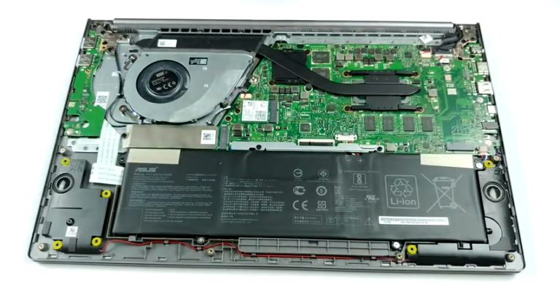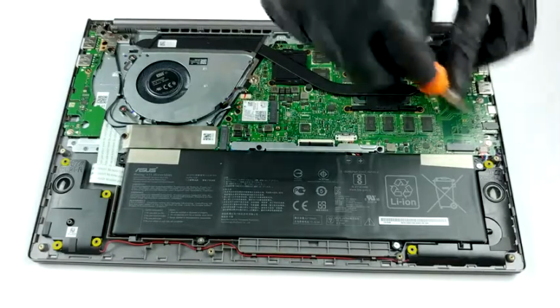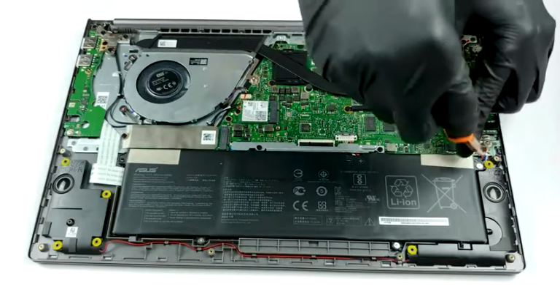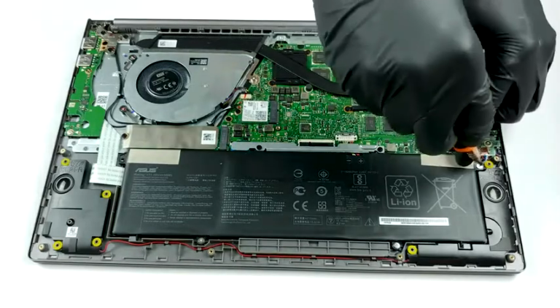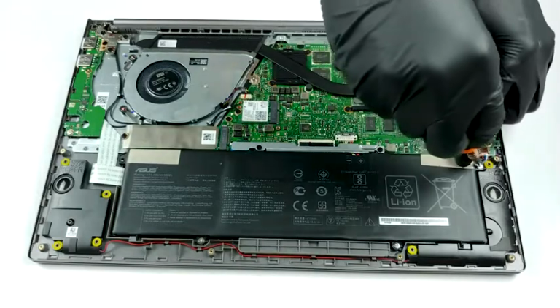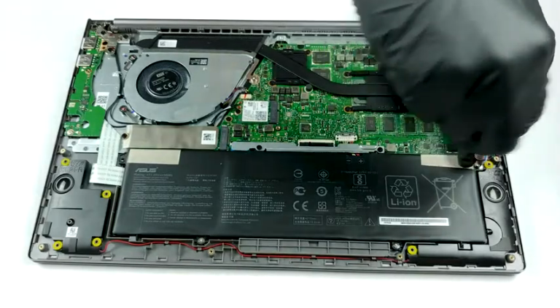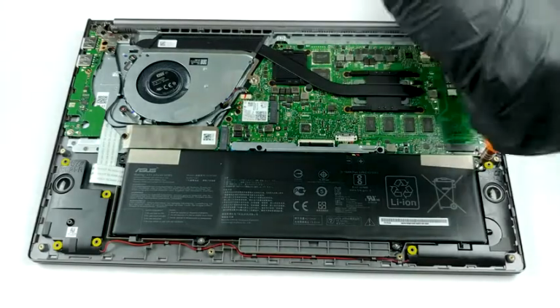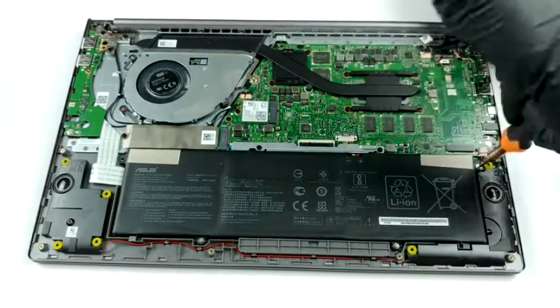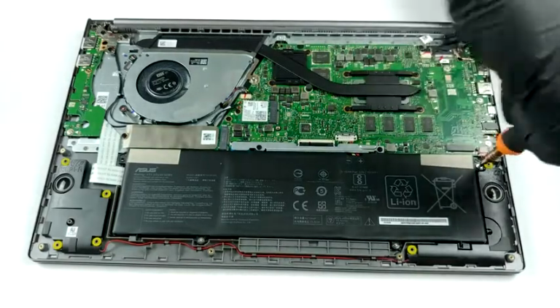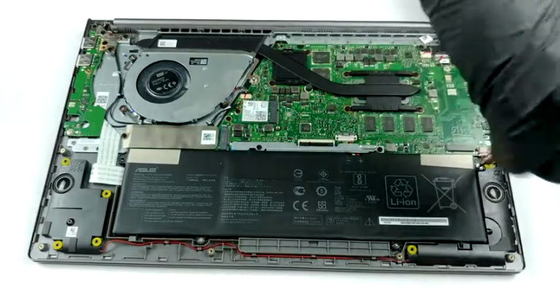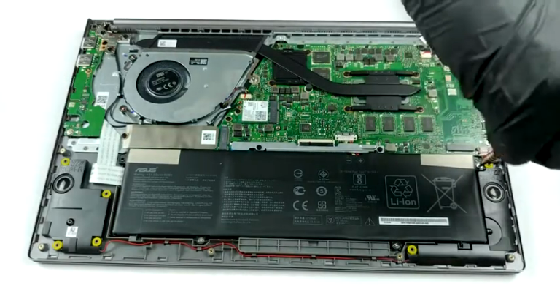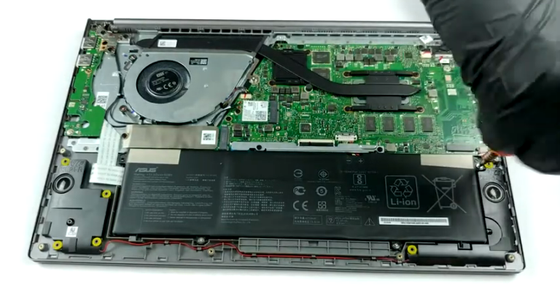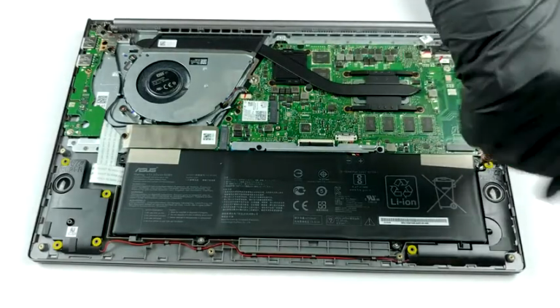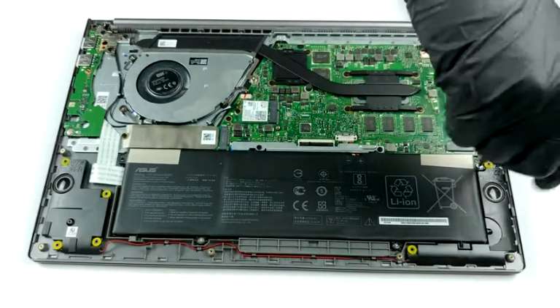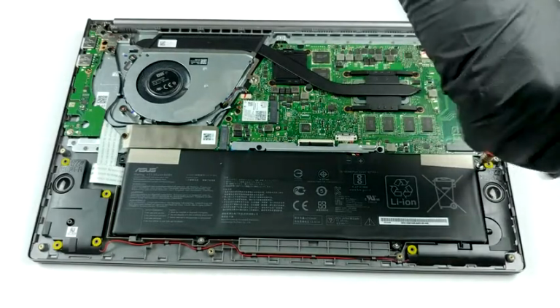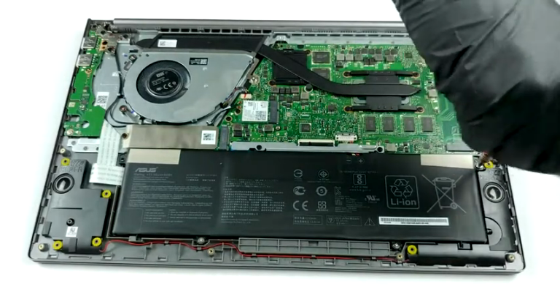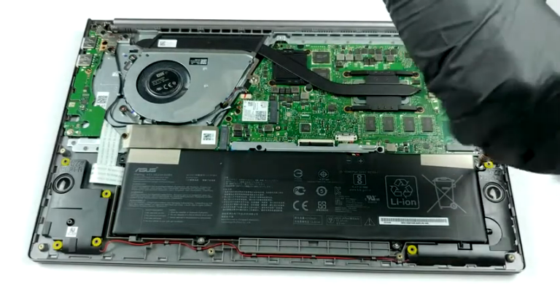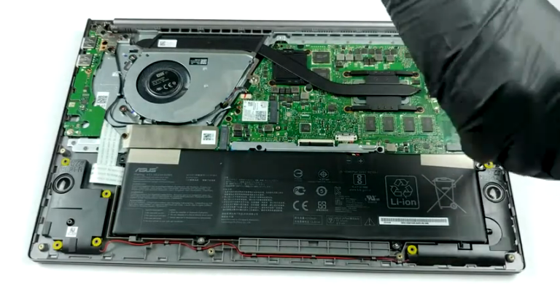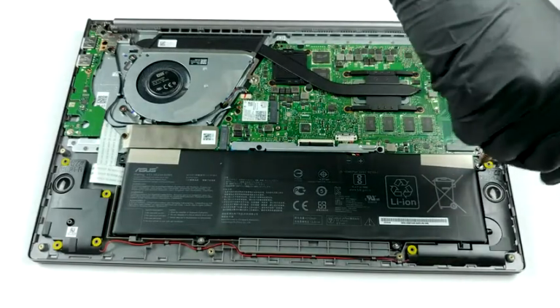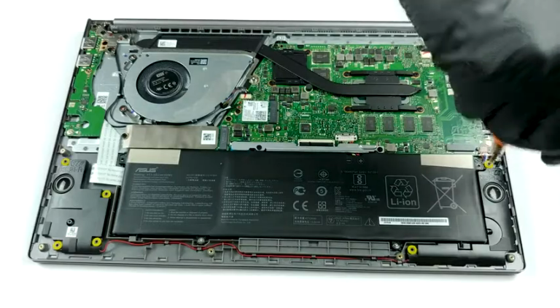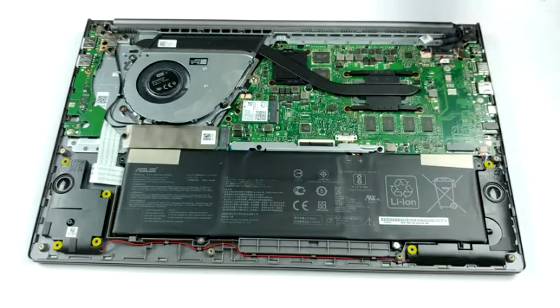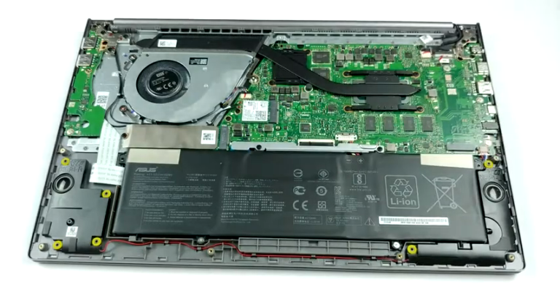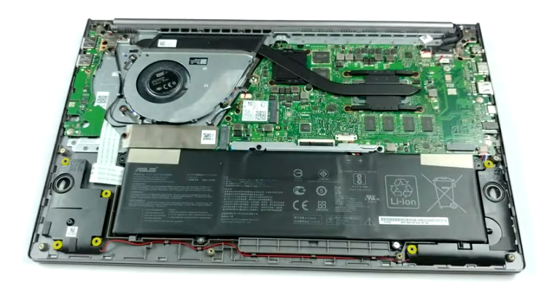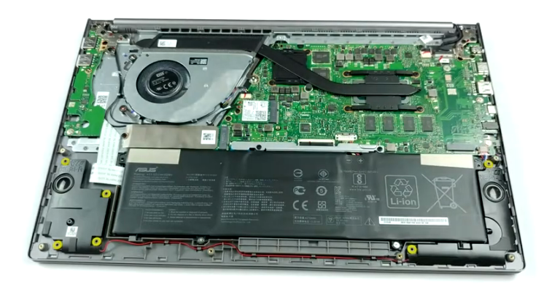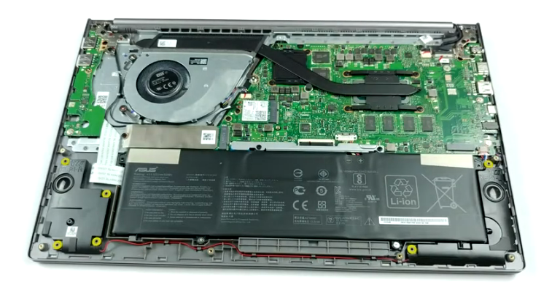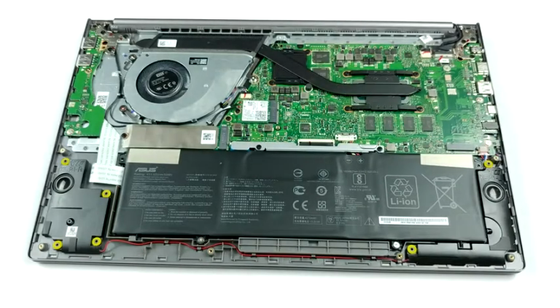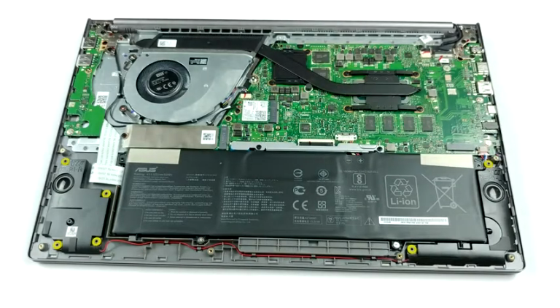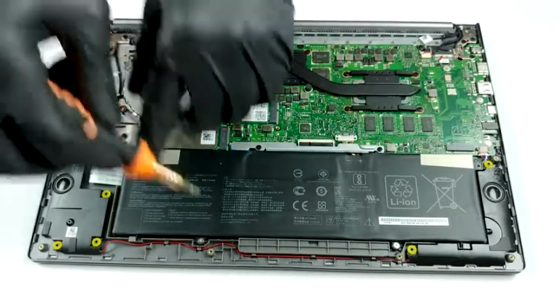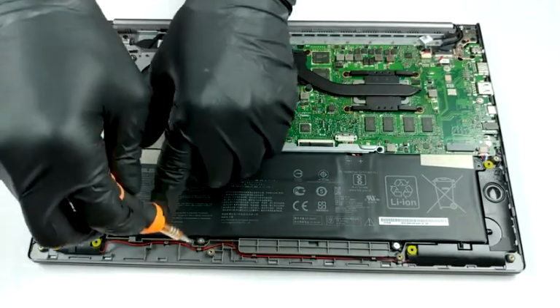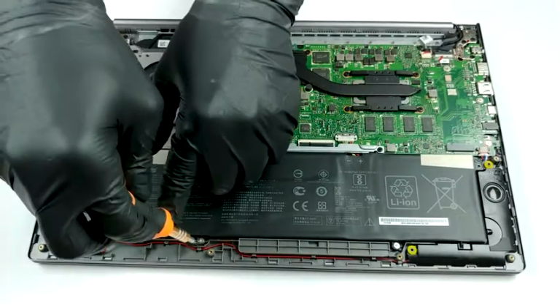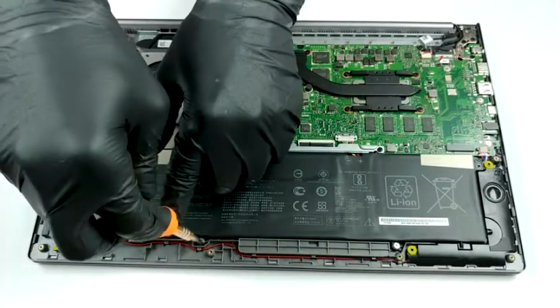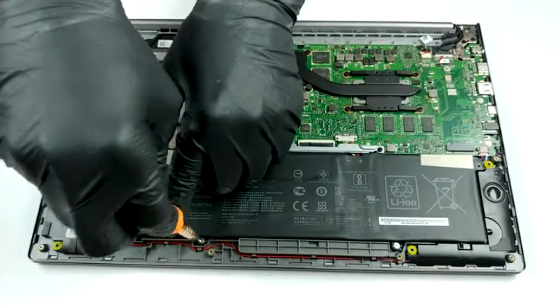Sadly, all of the memory here is soldered to the motherboard. You can get the device with either 8GB or 16GB of RAM, and there are no options for upgrades.